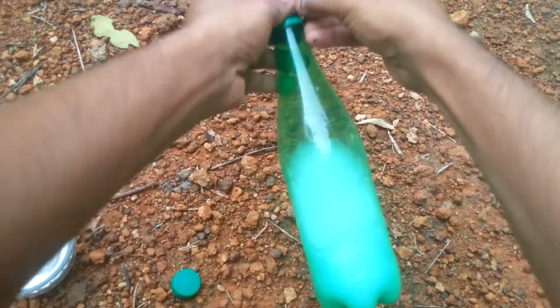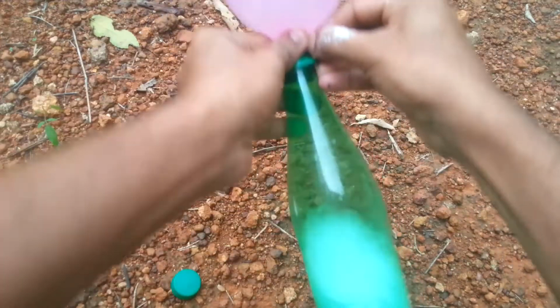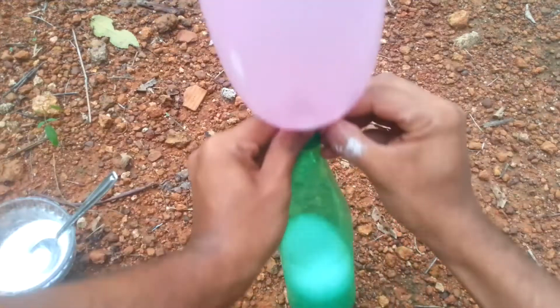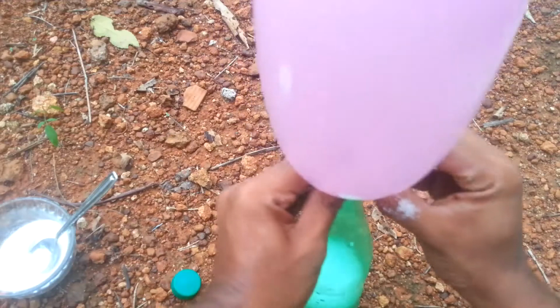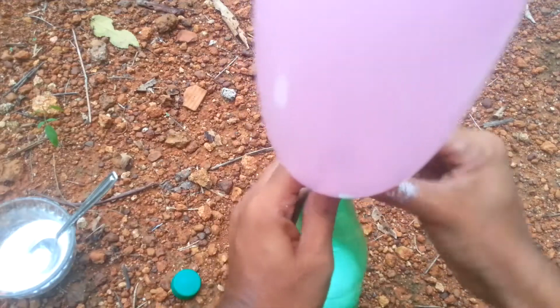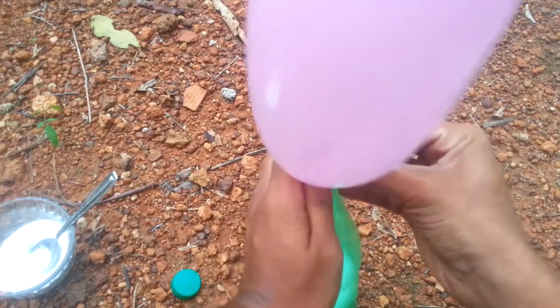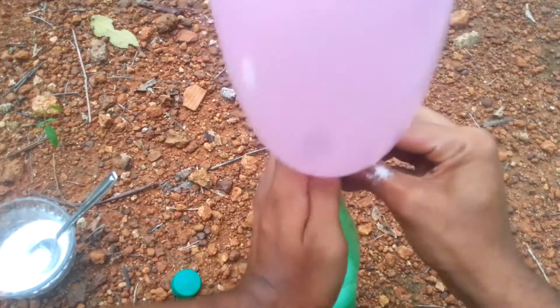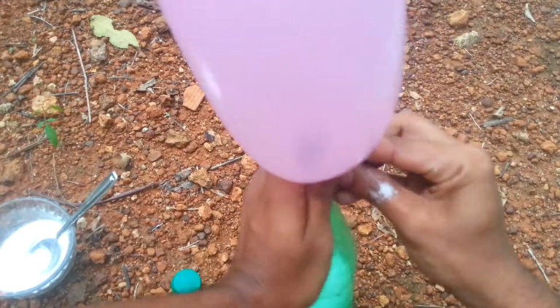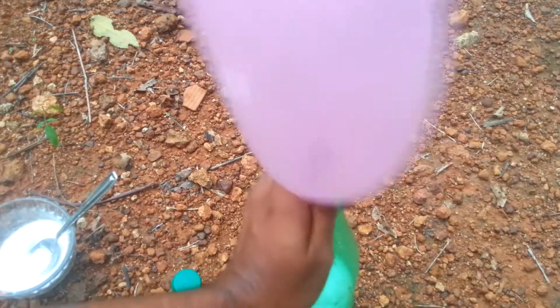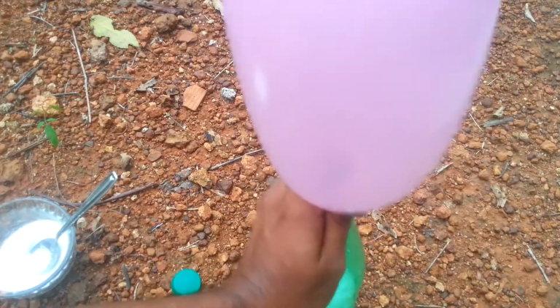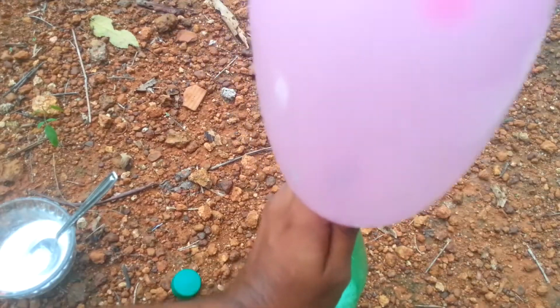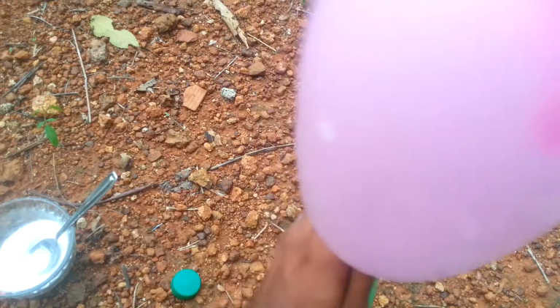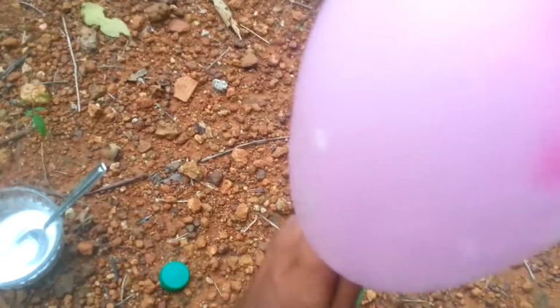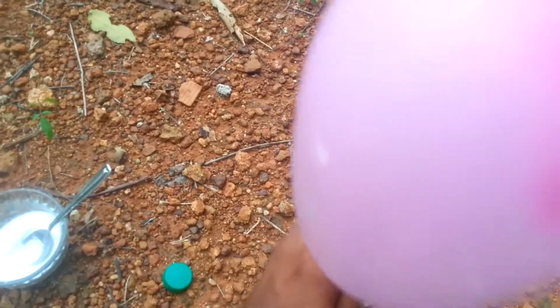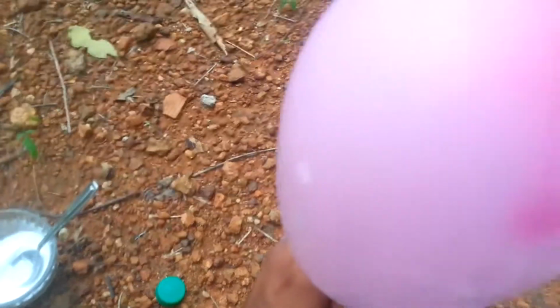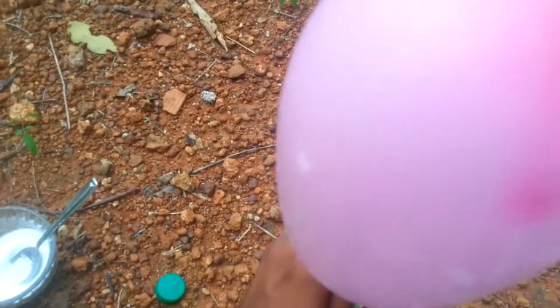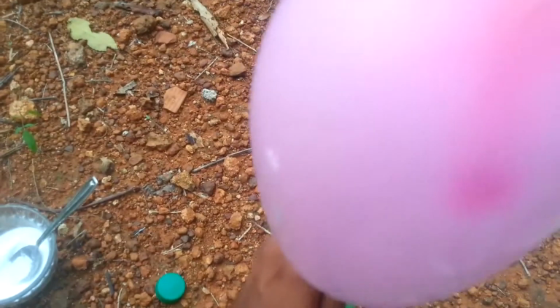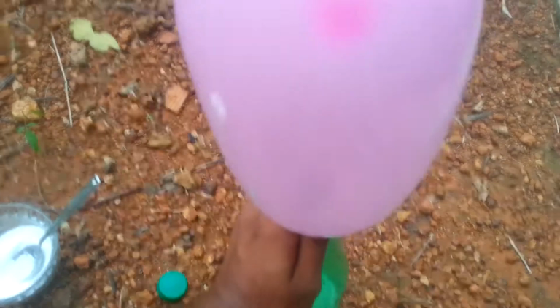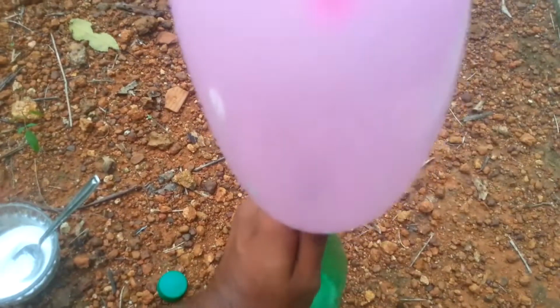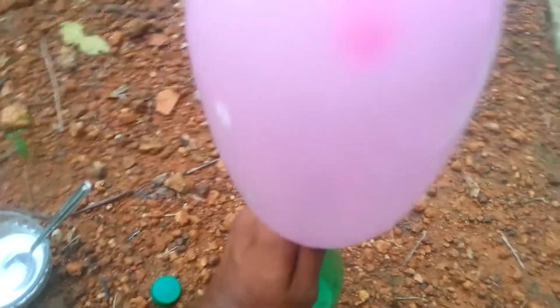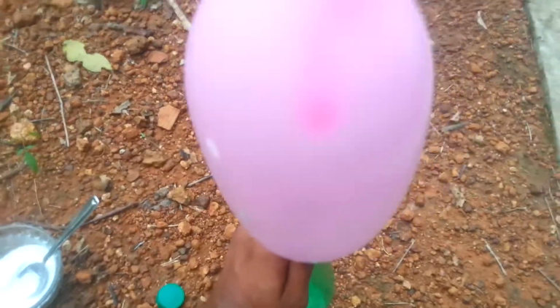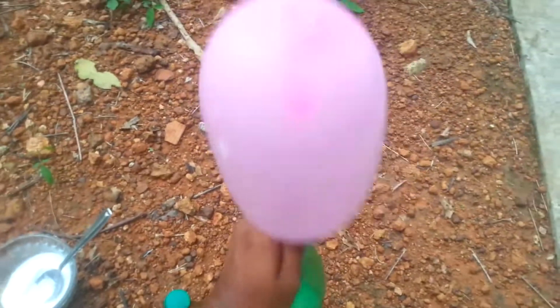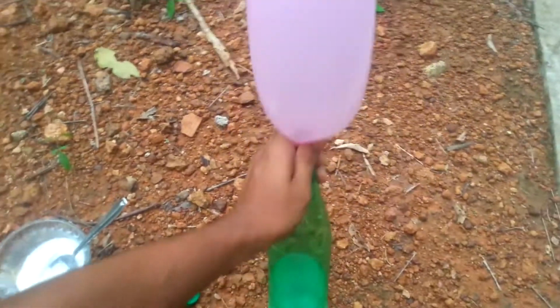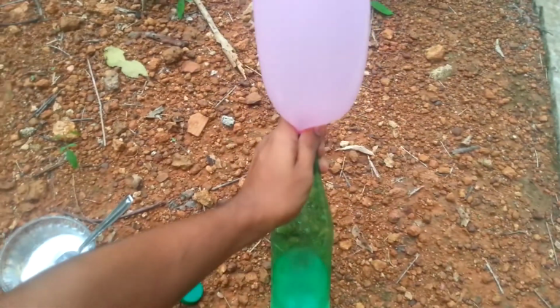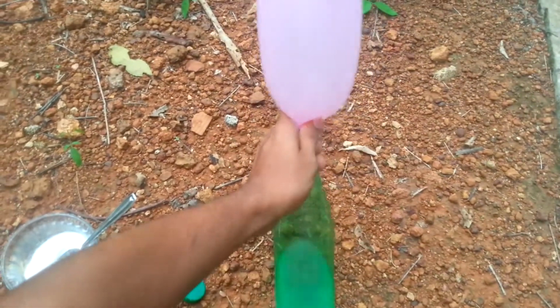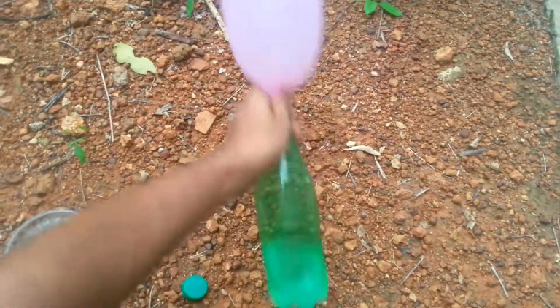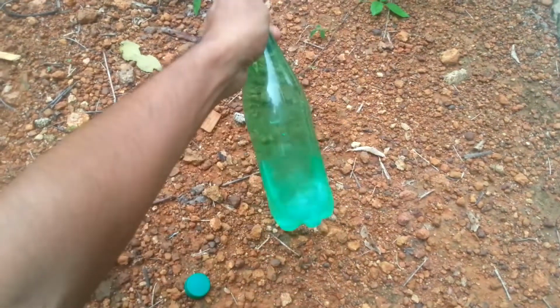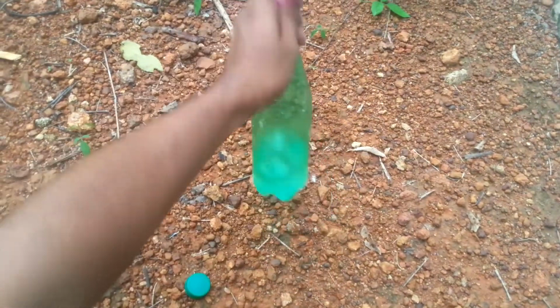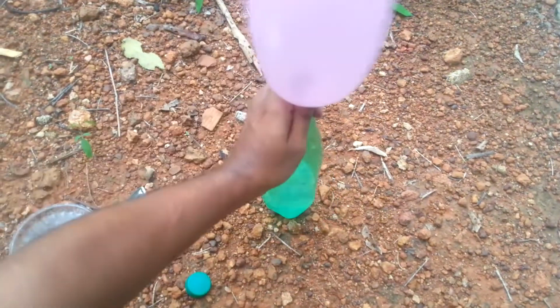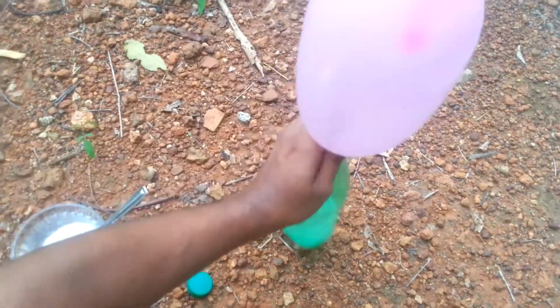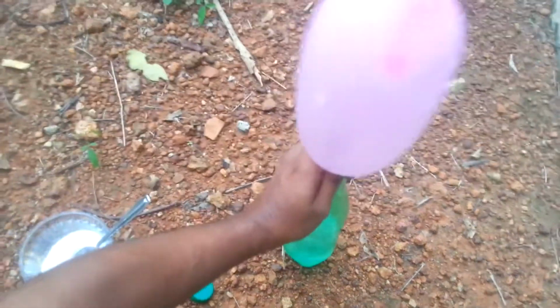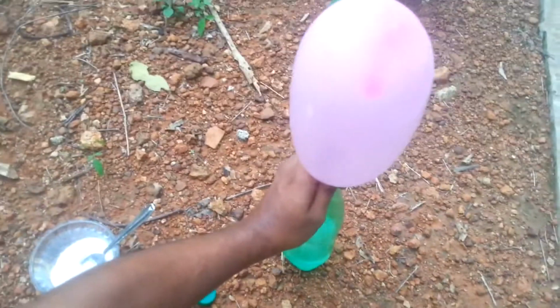This is a chemical solution. The baking soda is called sodium bicarbonate. The vinegar is dilute acetic acid.